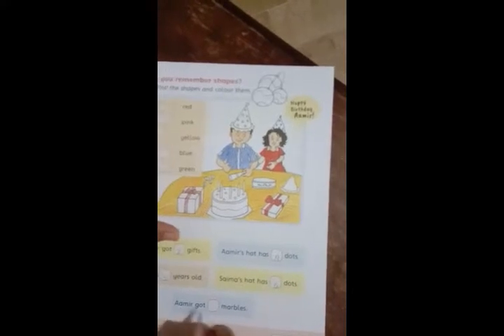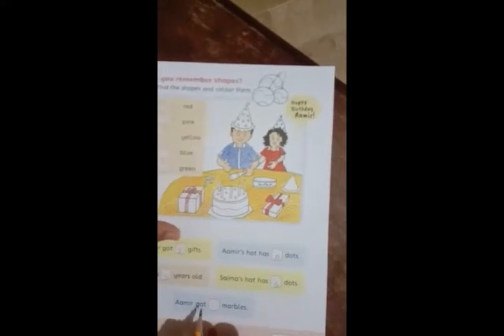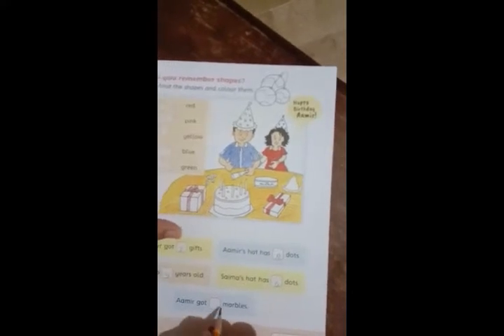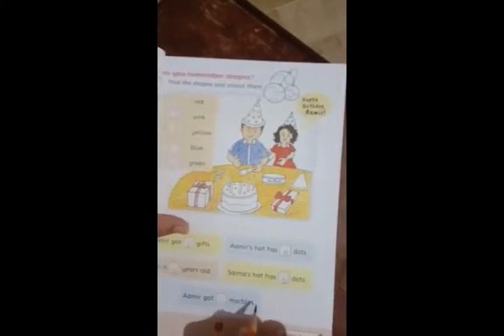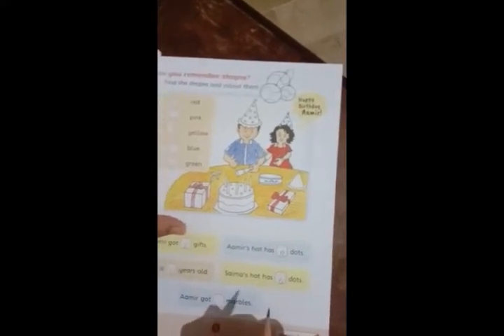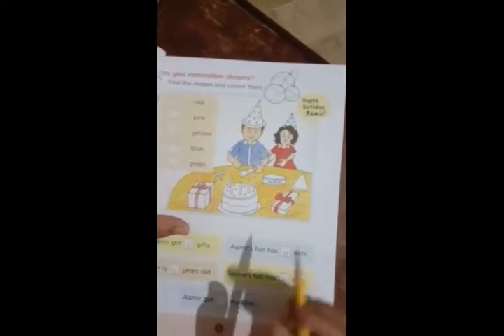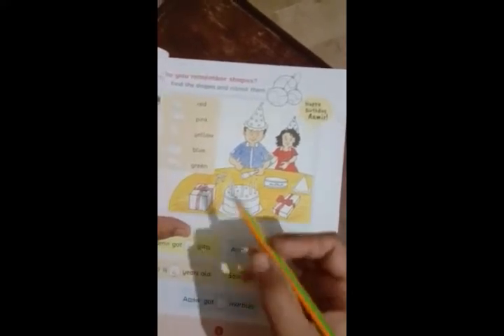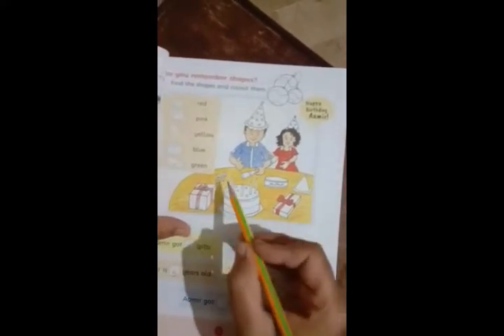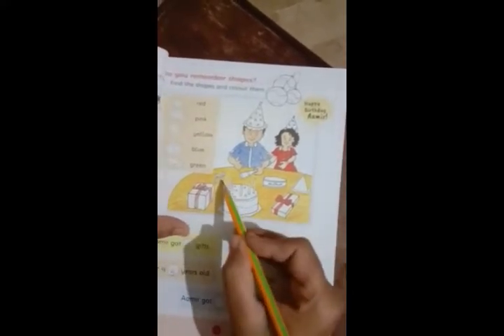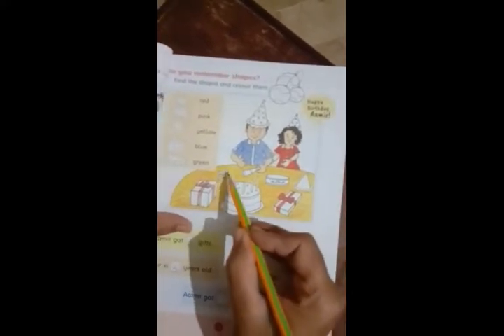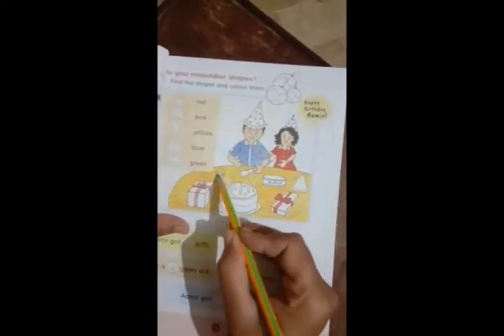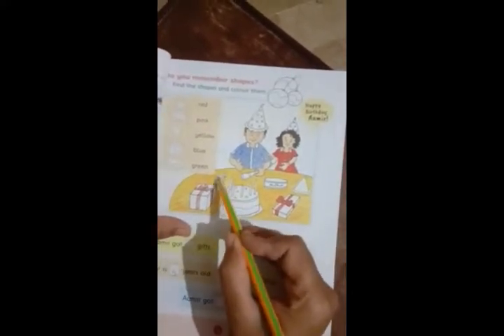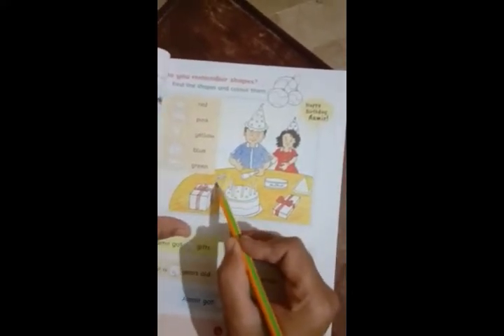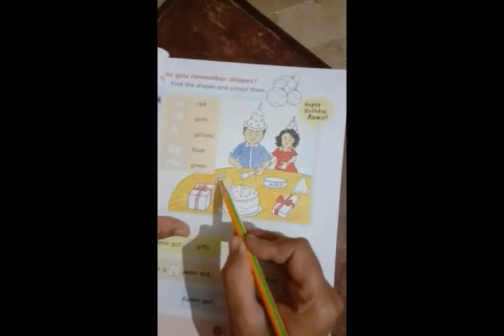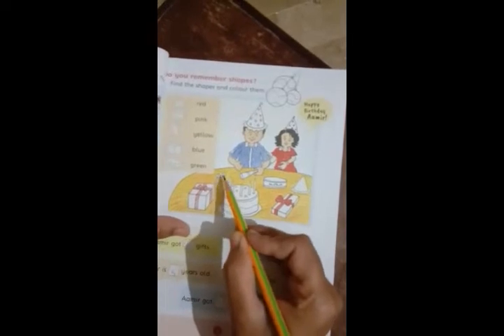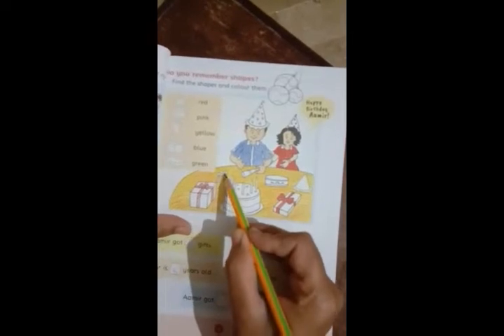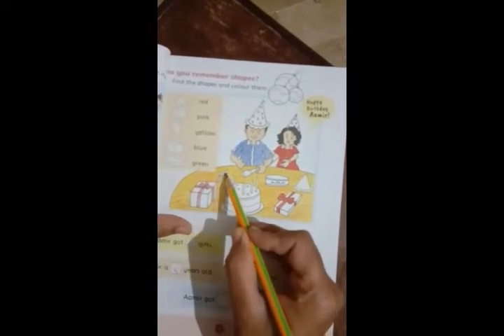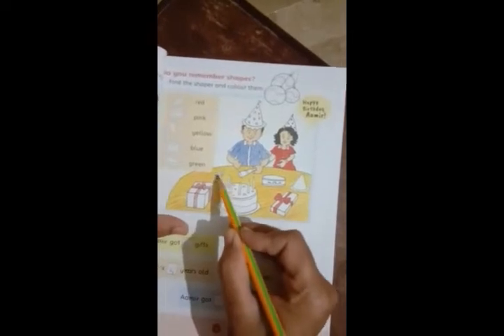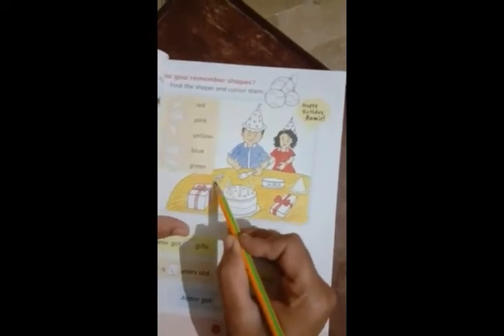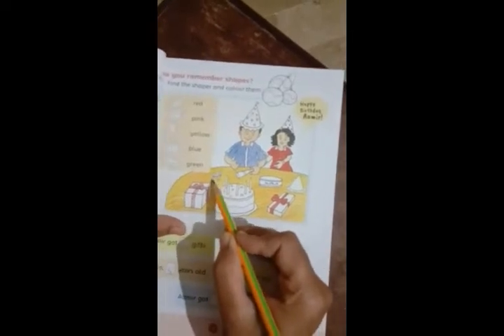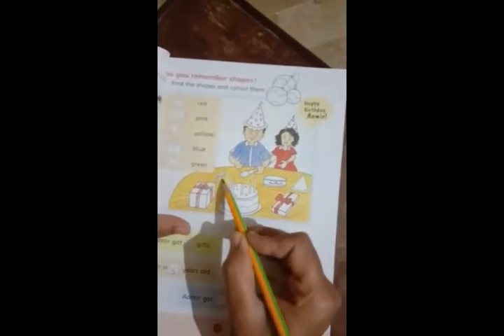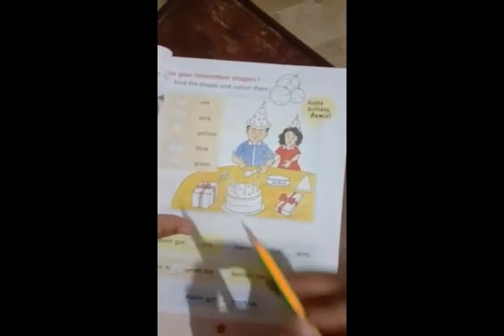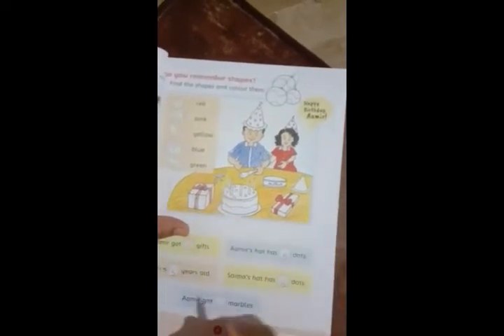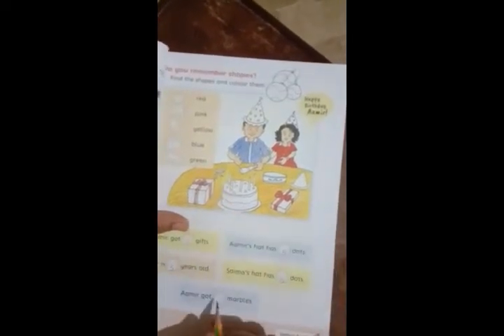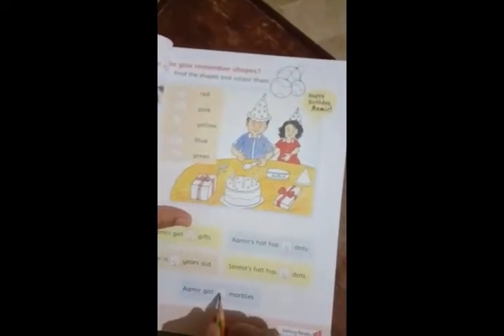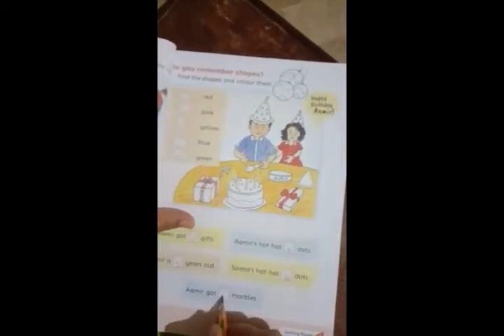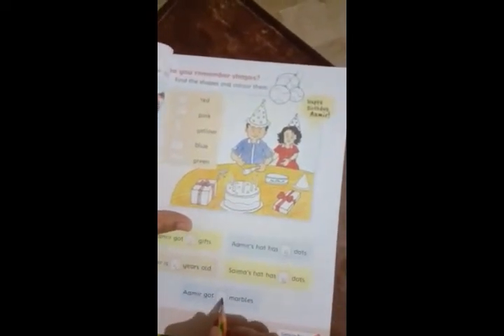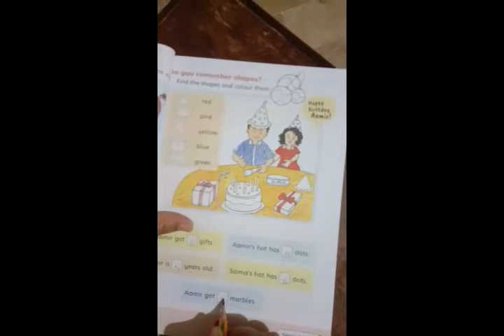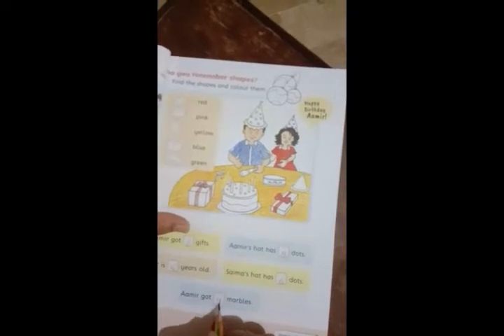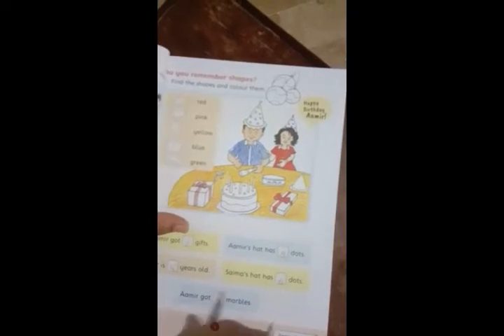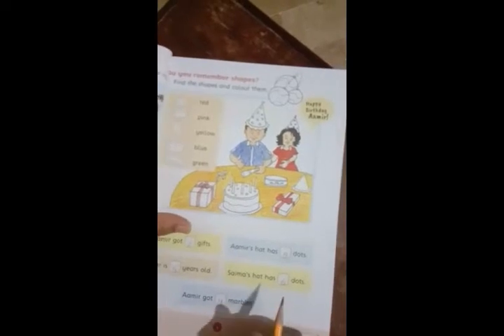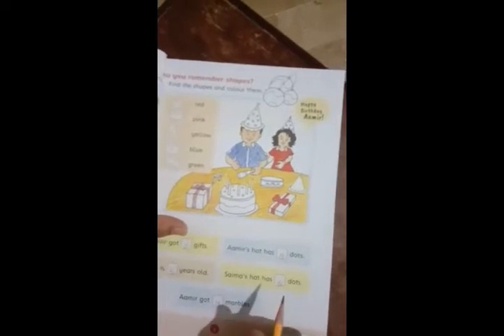Ameer got some marbles. Marbles mean these little circles. These marbles are one, two, three, four — you can write 4.